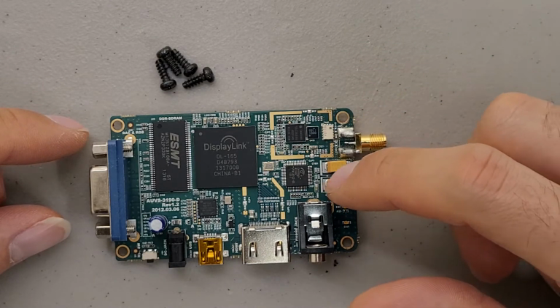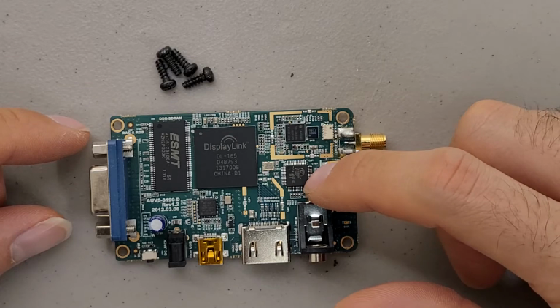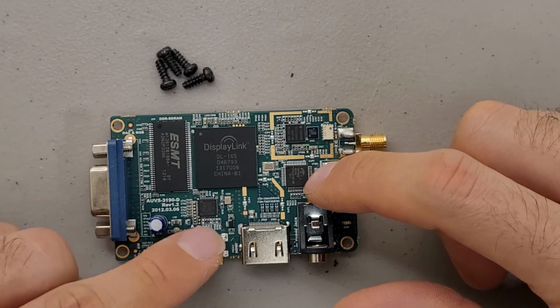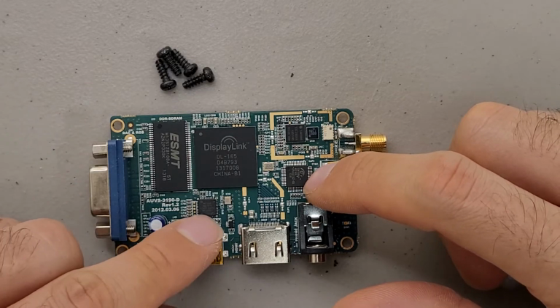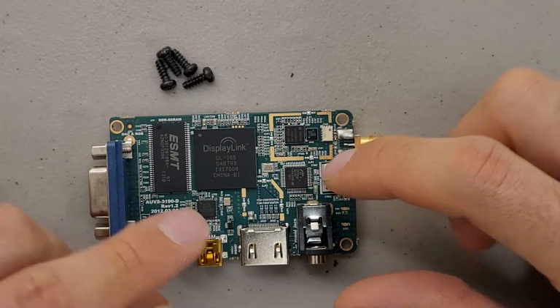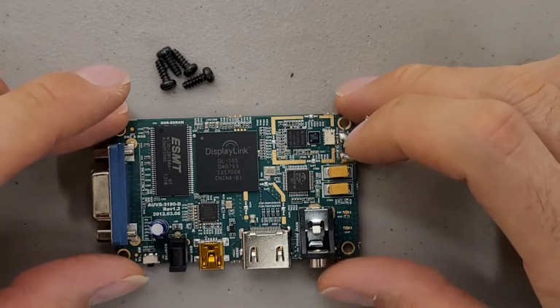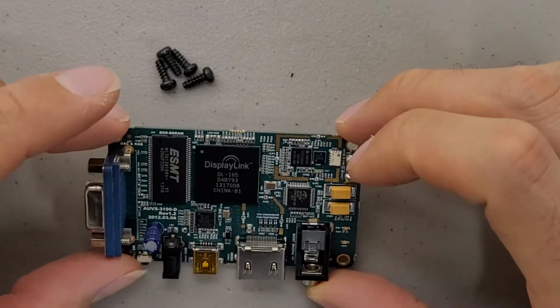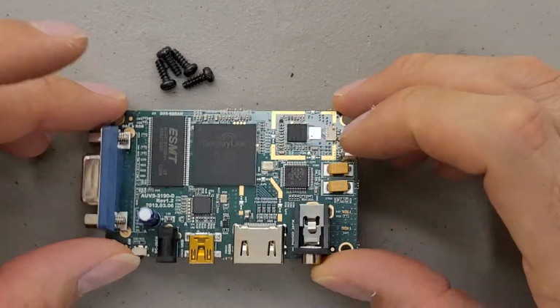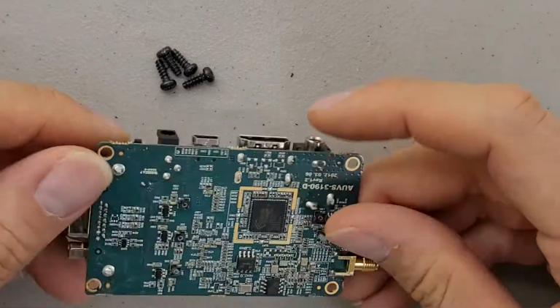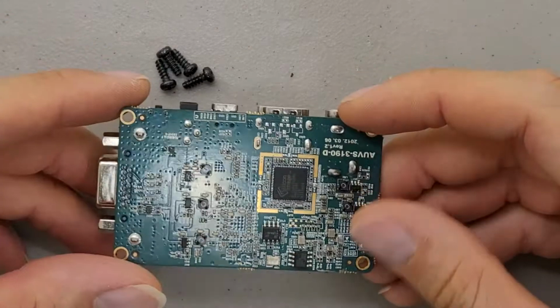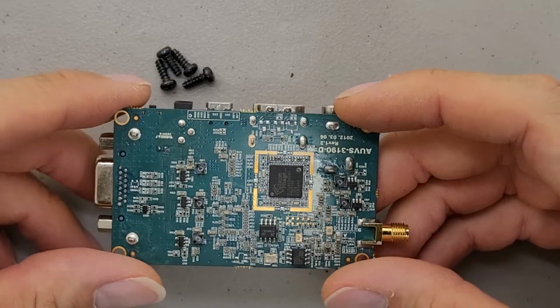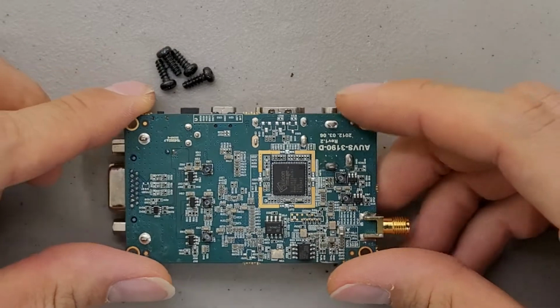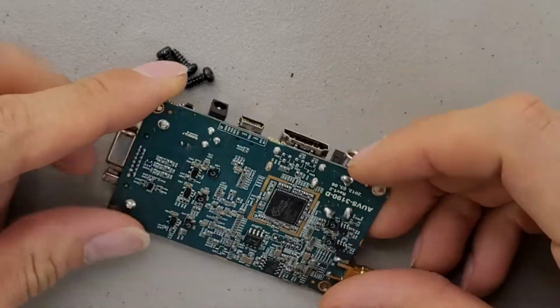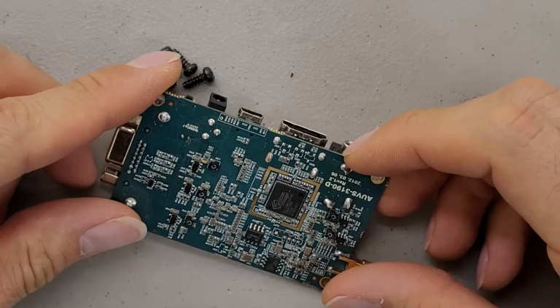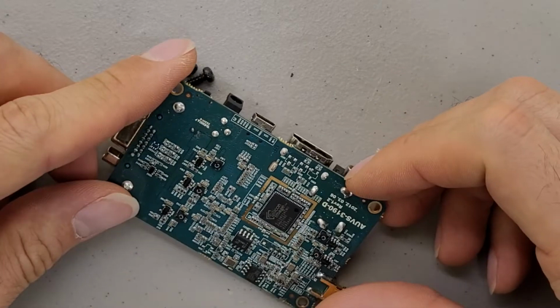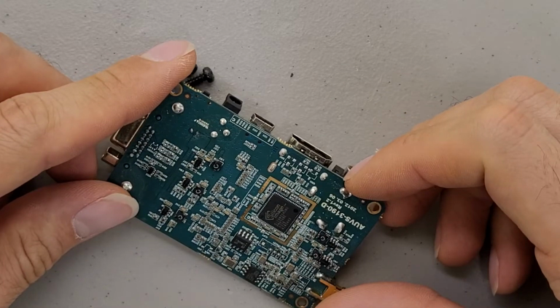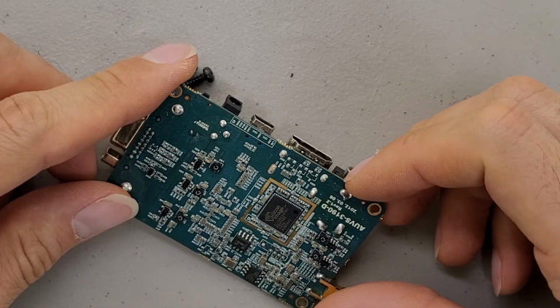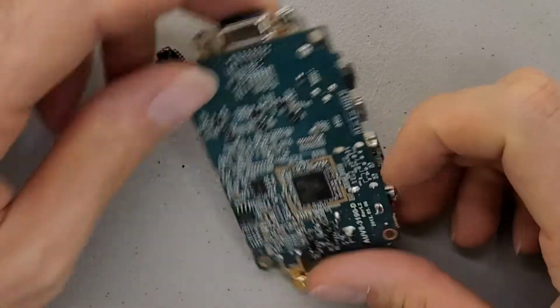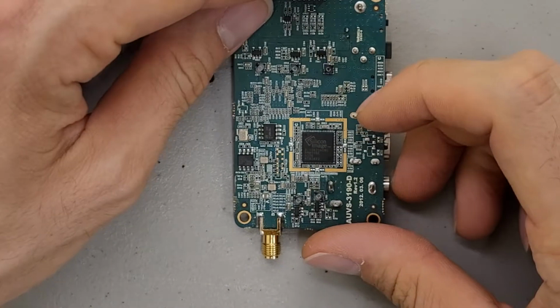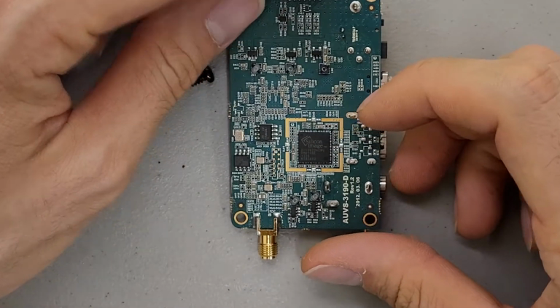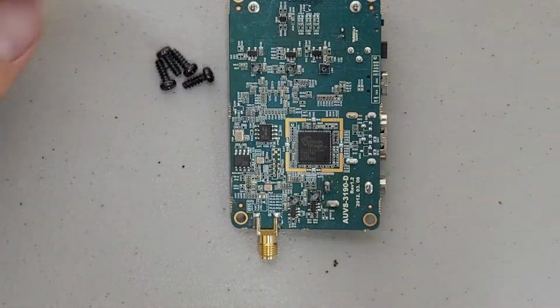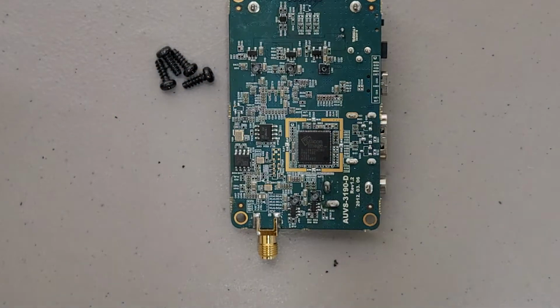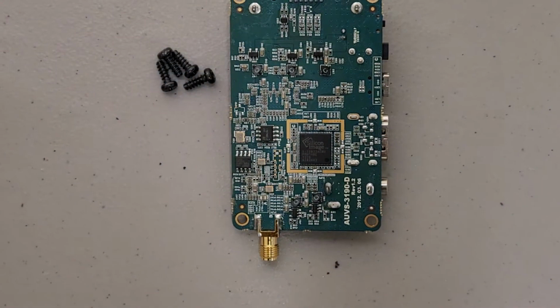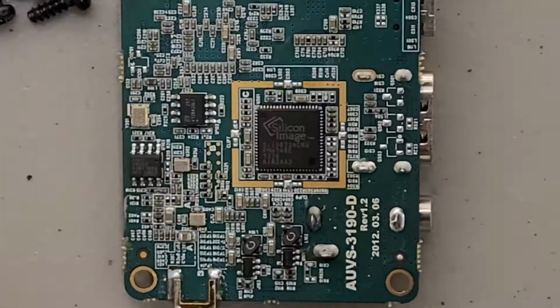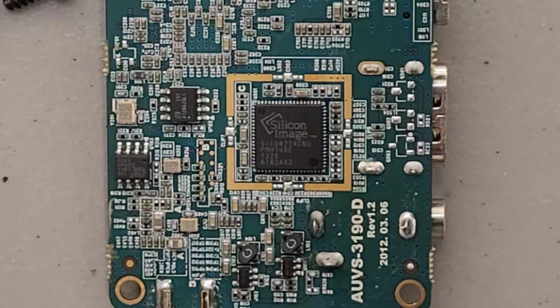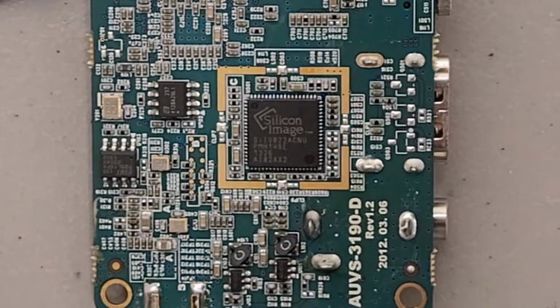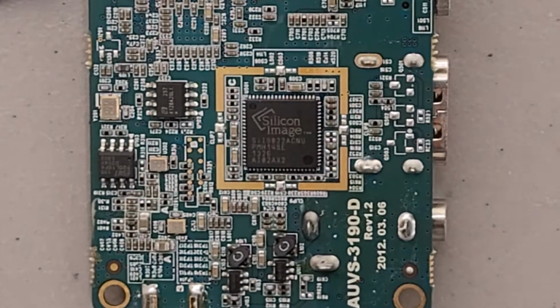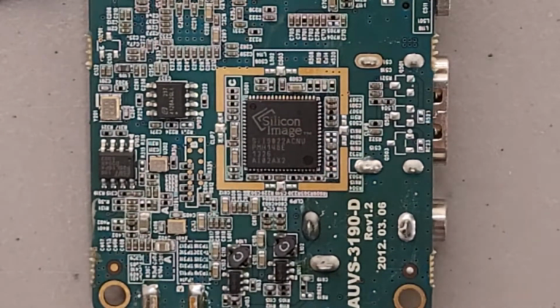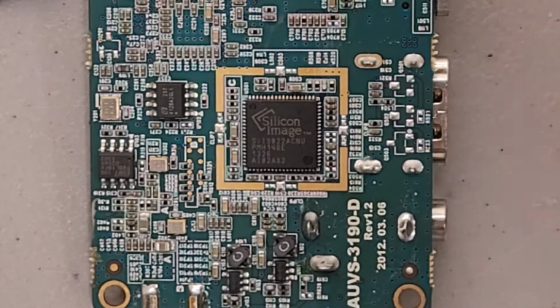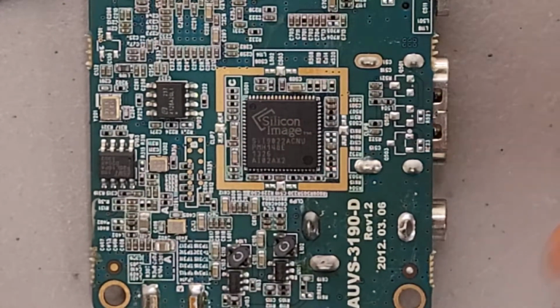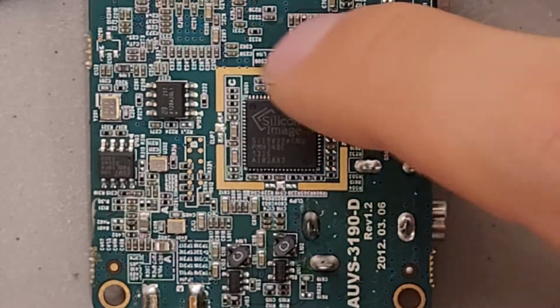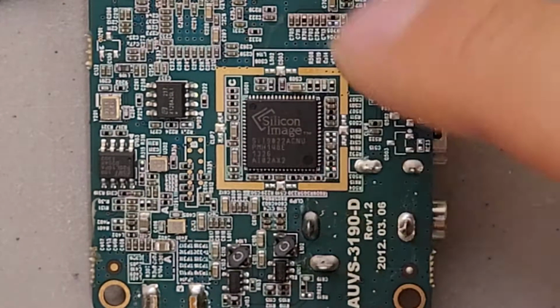I'm not sure what these two chips would do without looking them up. And on the bottom side there's a second image chip. It also has some gold plating around it that I'm not sure what the purpose of that is for.